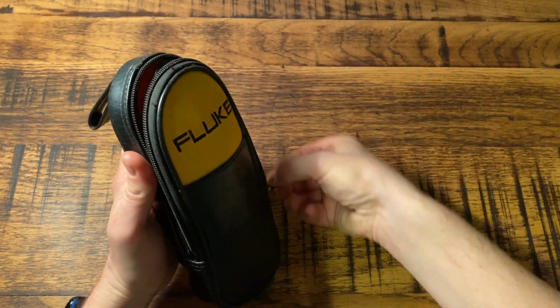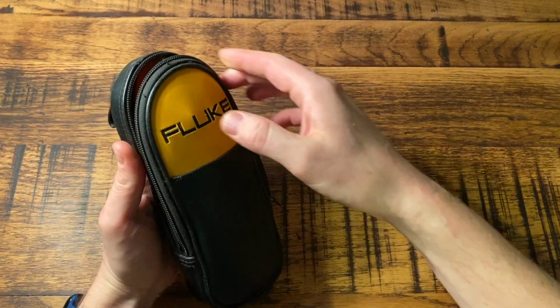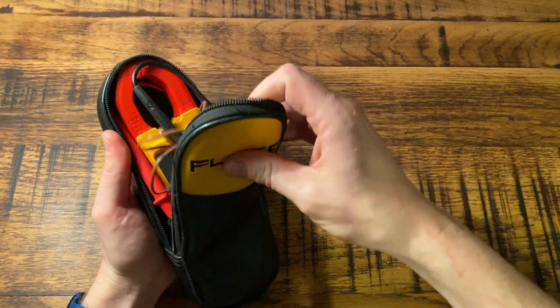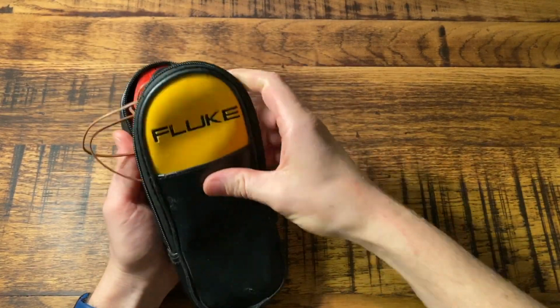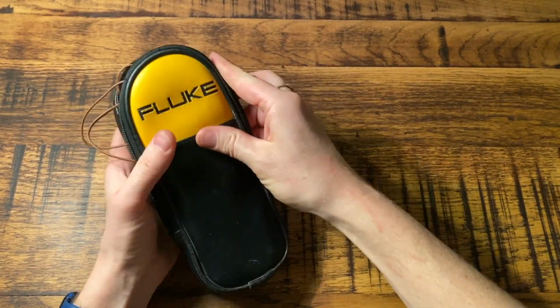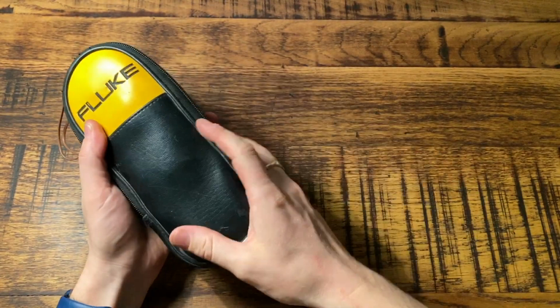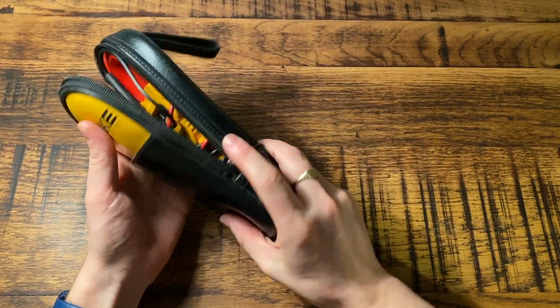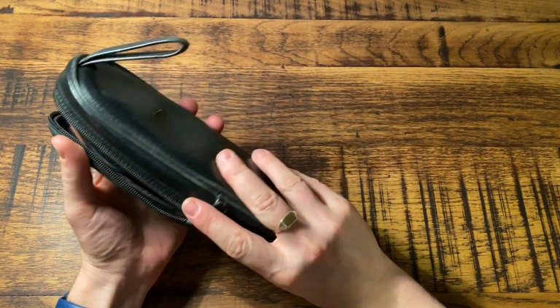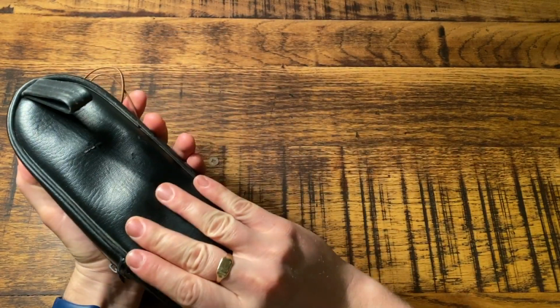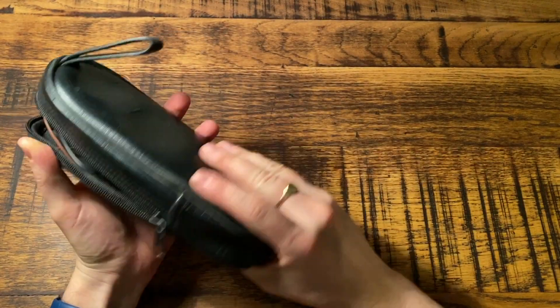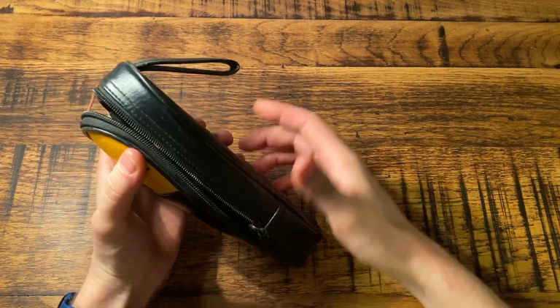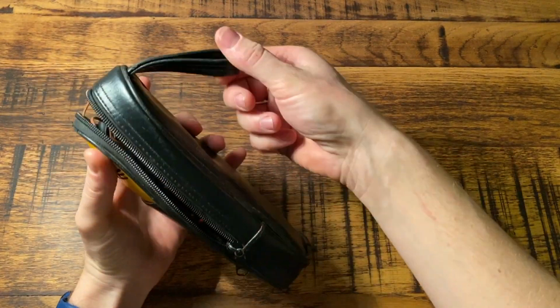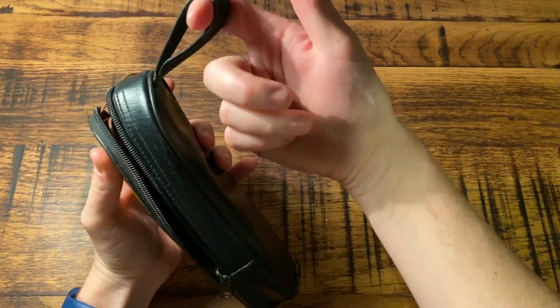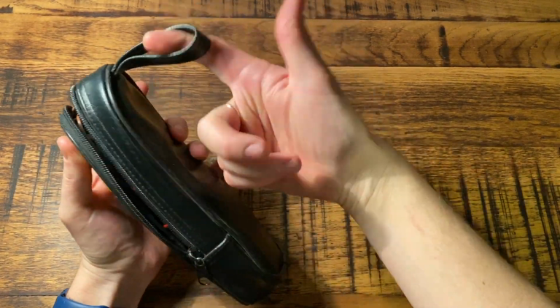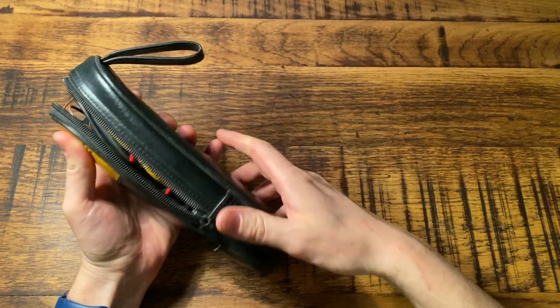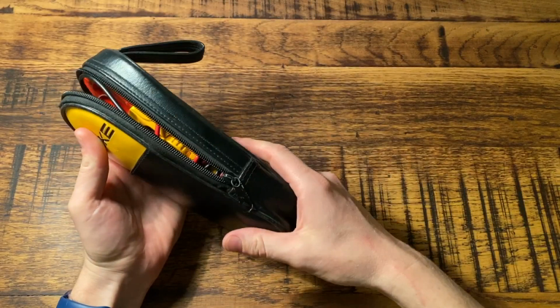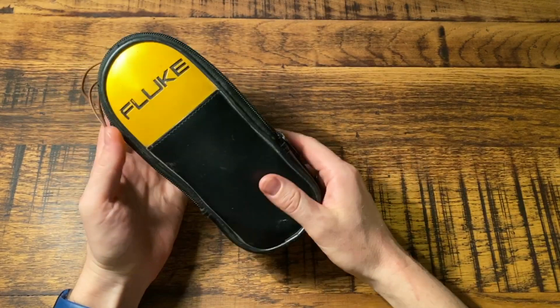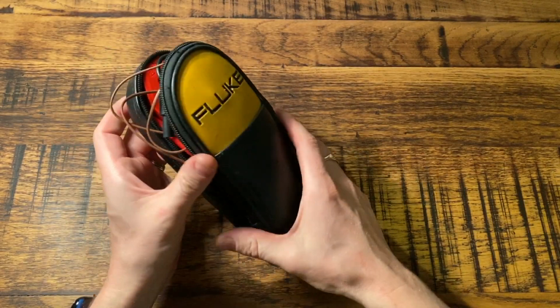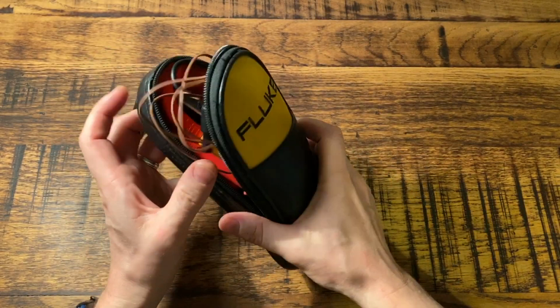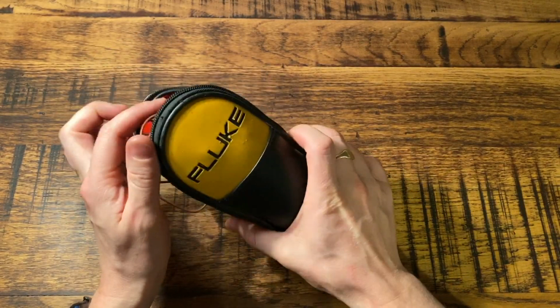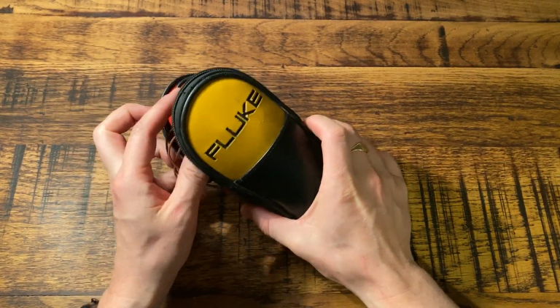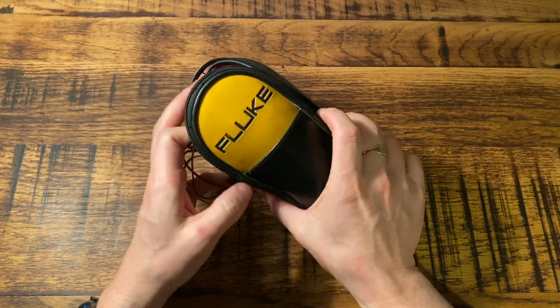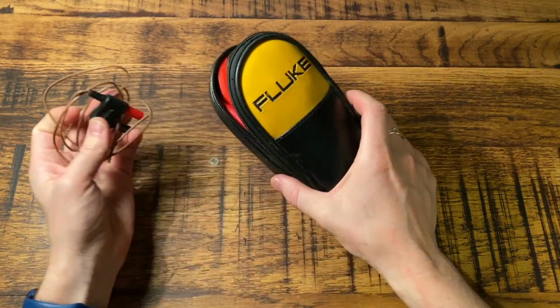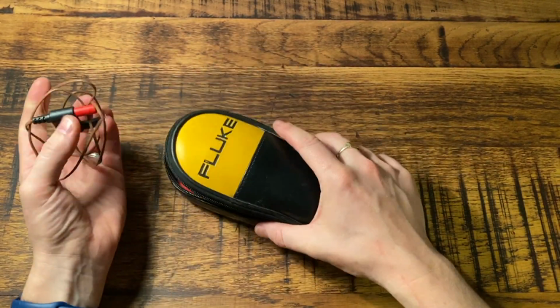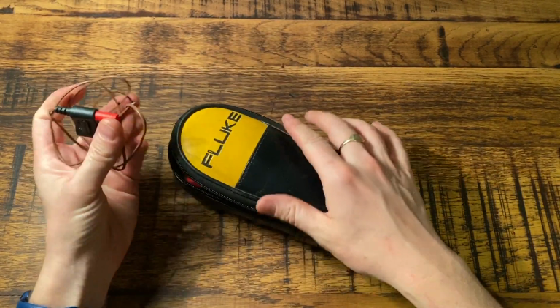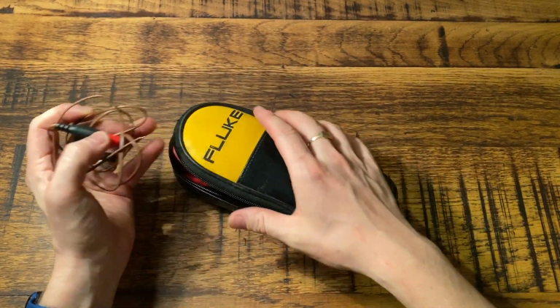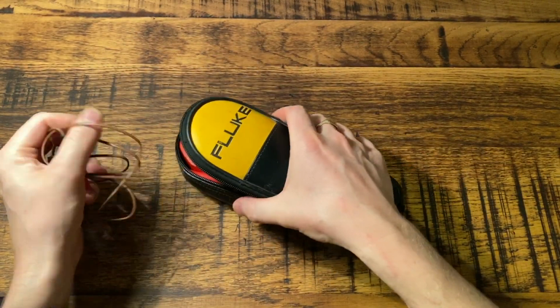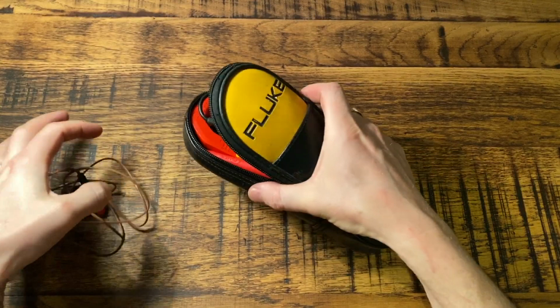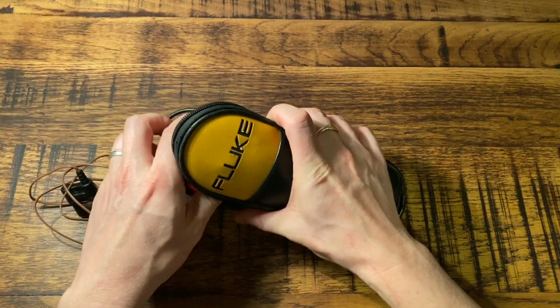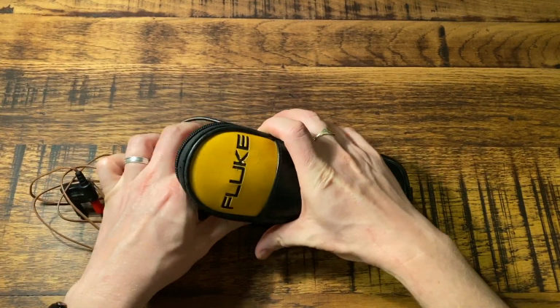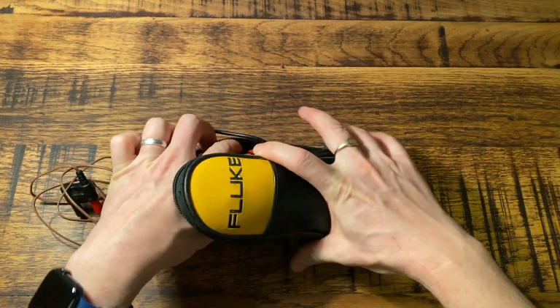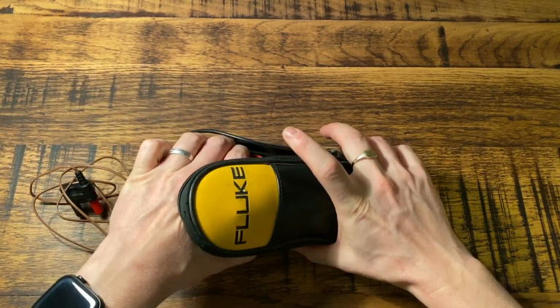So you've got this nice Fluke case here — first of all, it's quite sturdy. You've got this hook to hang it off things with. Let me just open it all out and show you everything that comes with it.